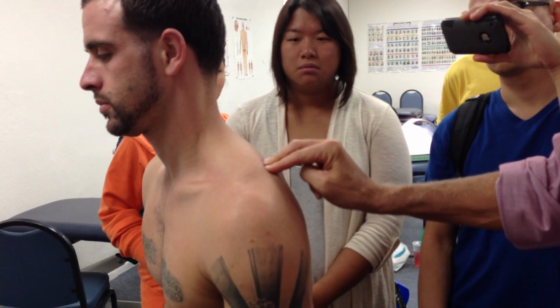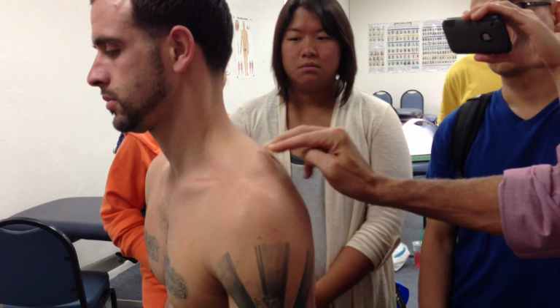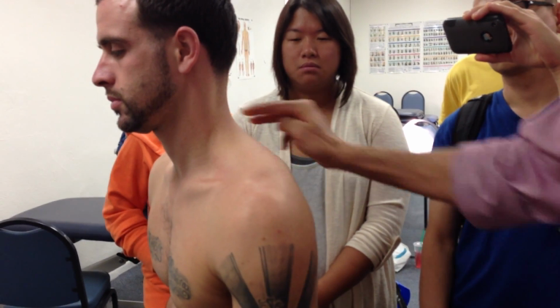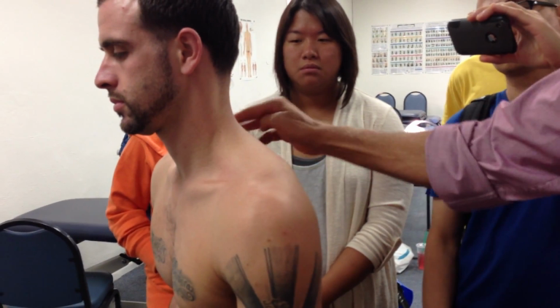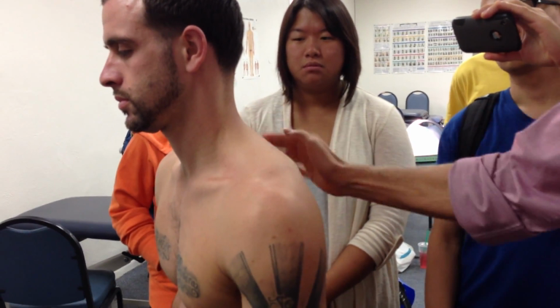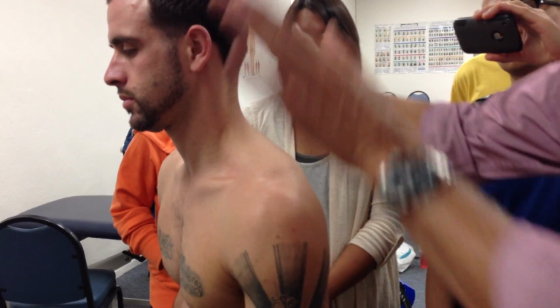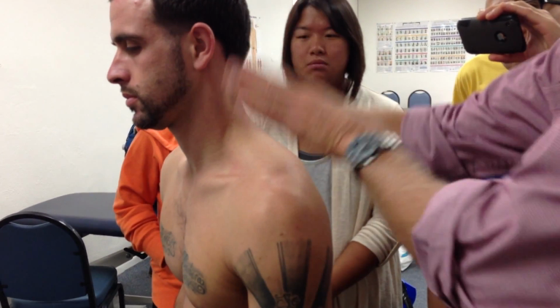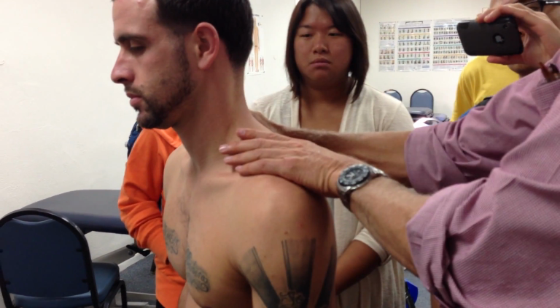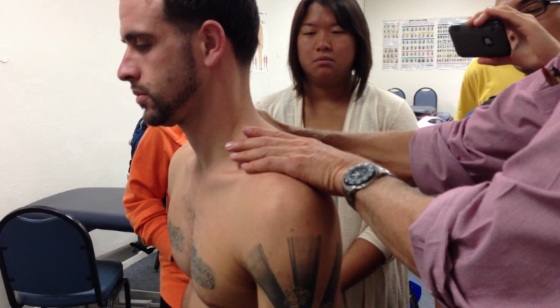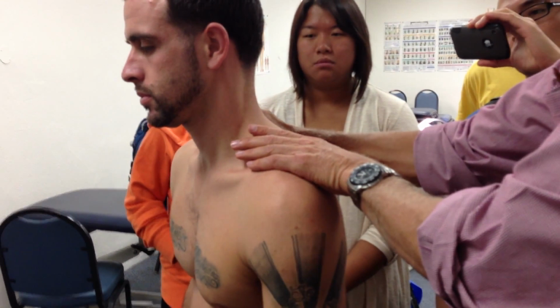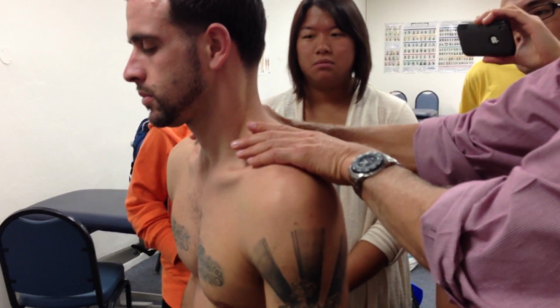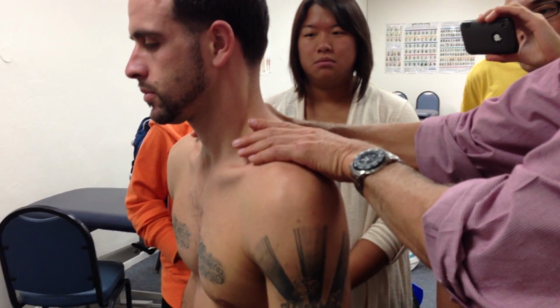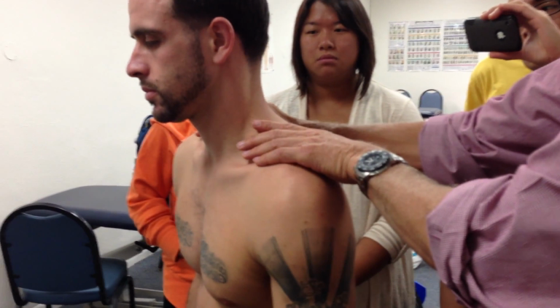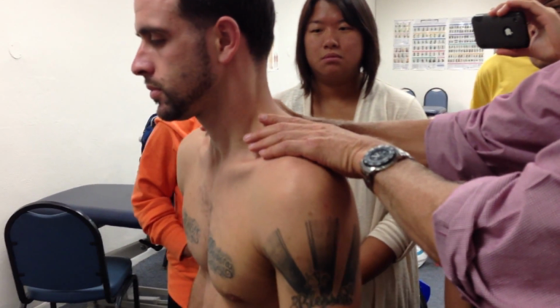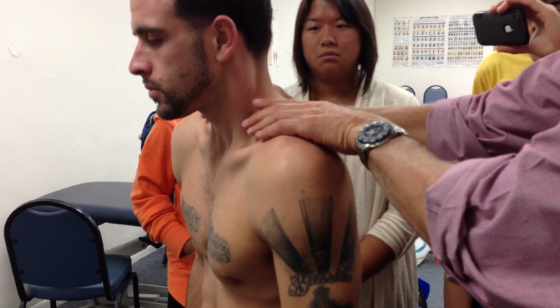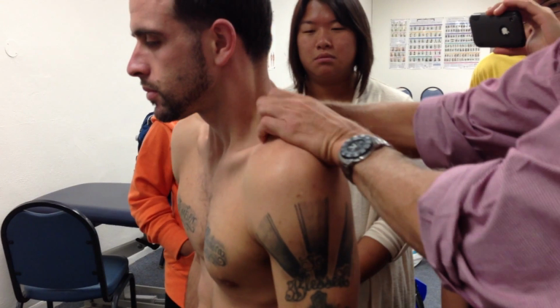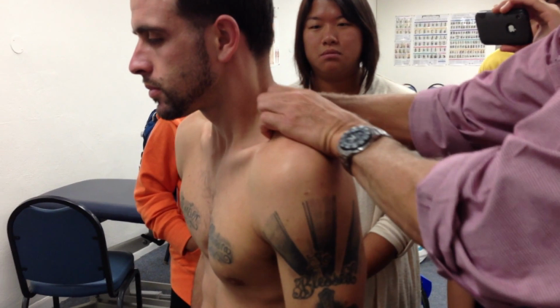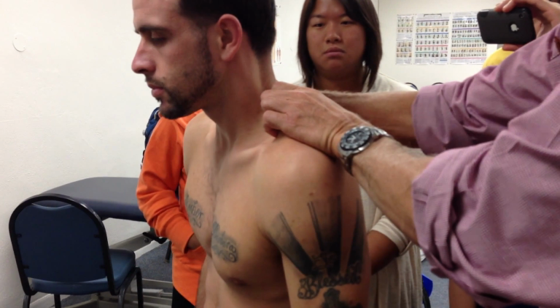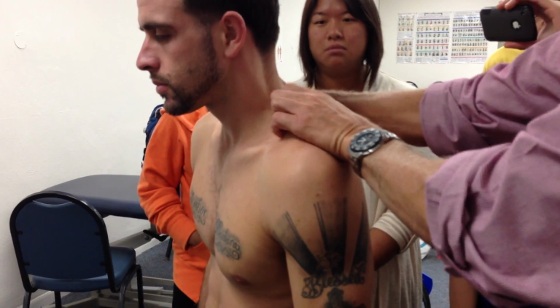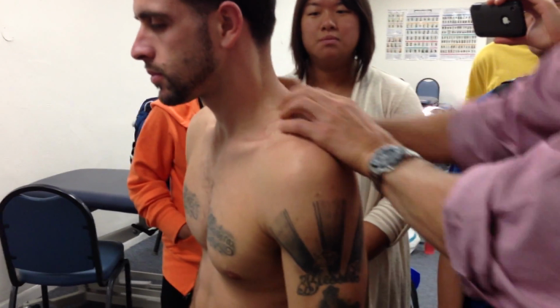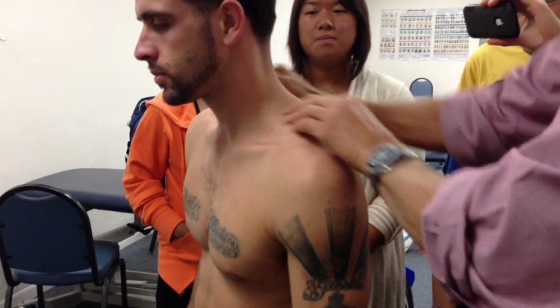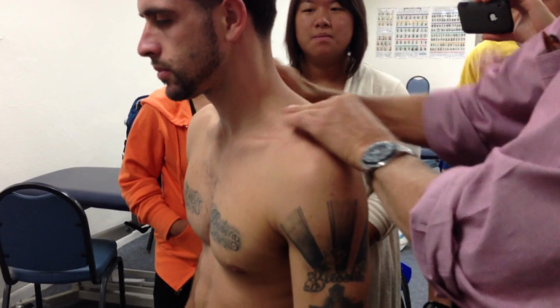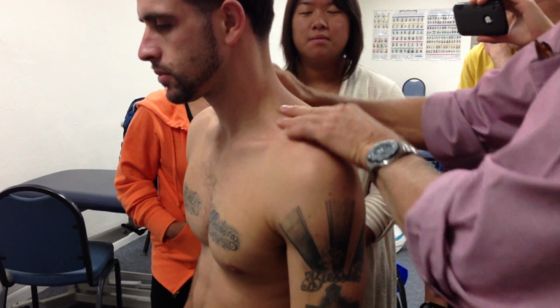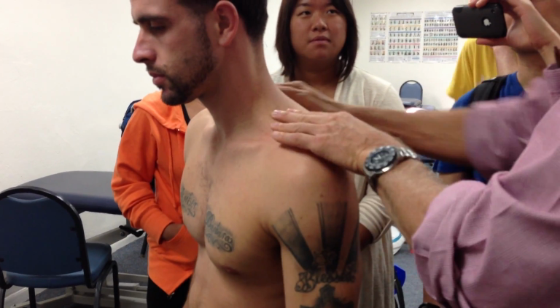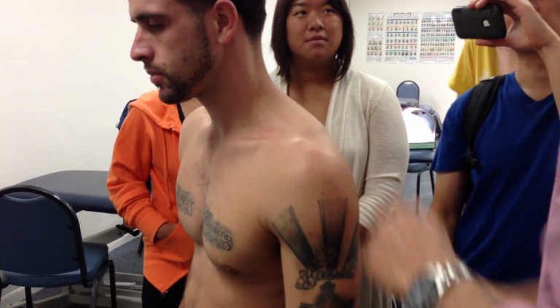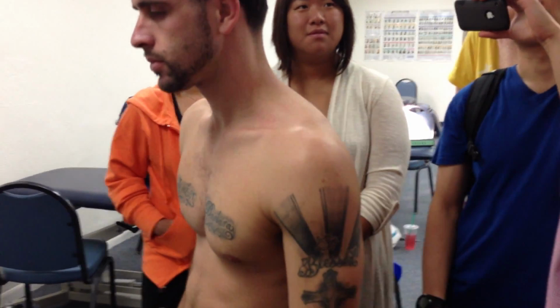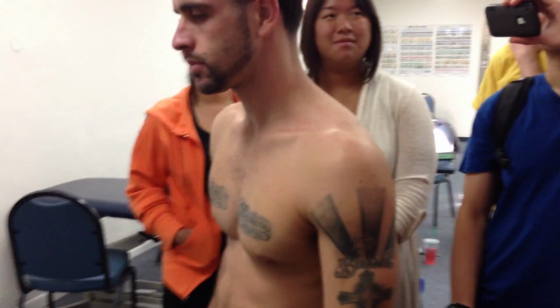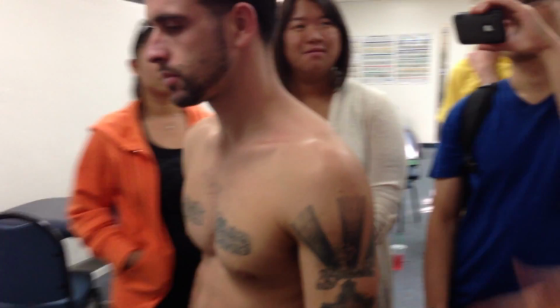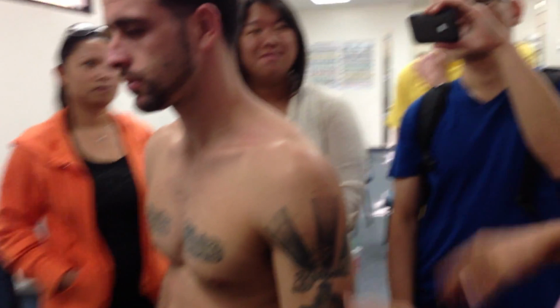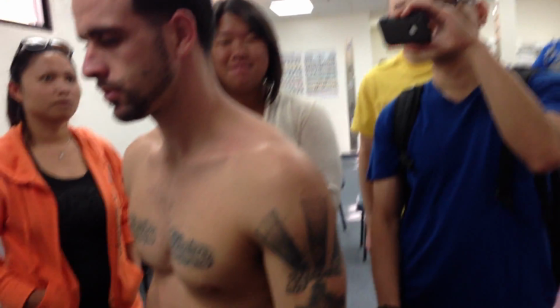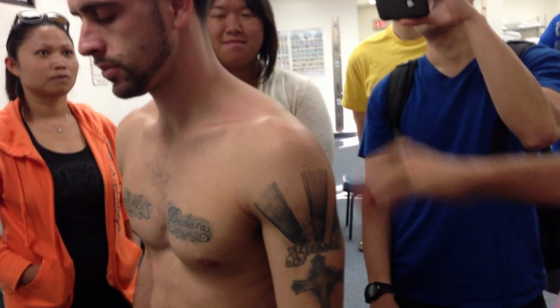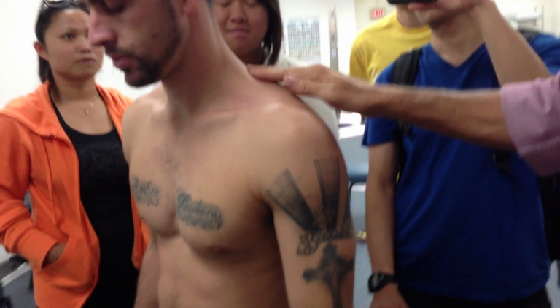Upper traps: you can't miss upper traps. You put your hand on the top of the shoulder, ask them to shrug — and squeeze — that's it. That's easy to do for upper traps.